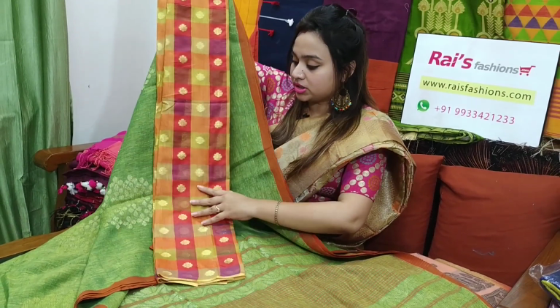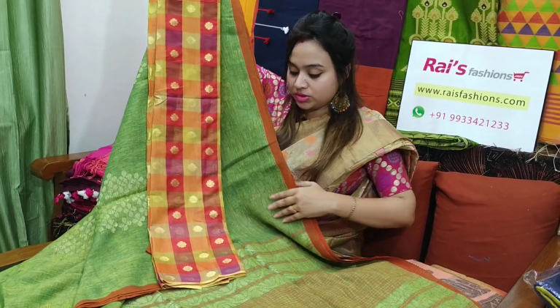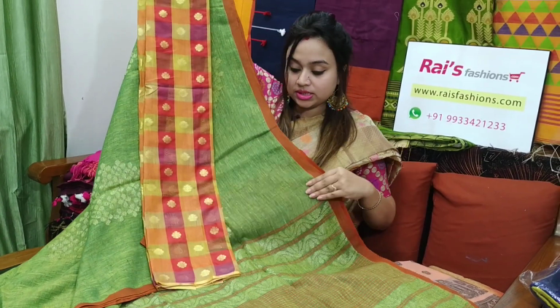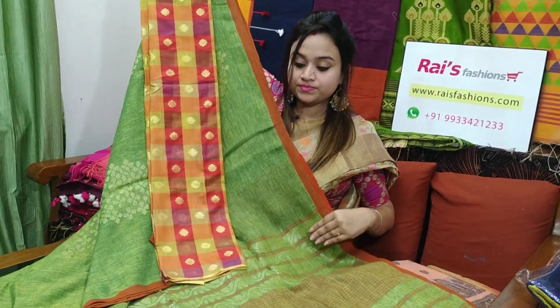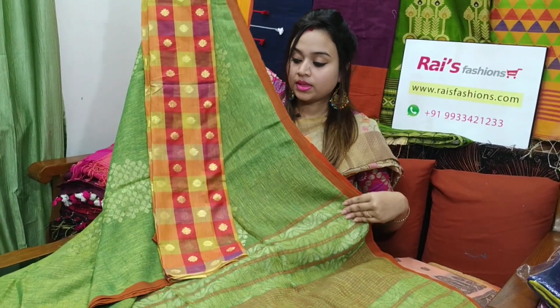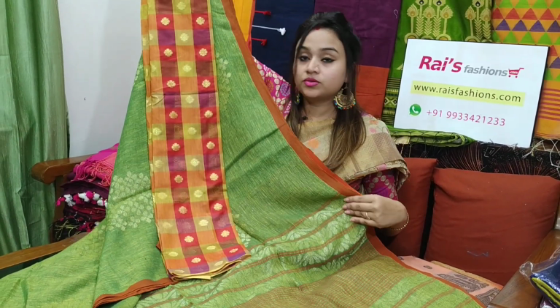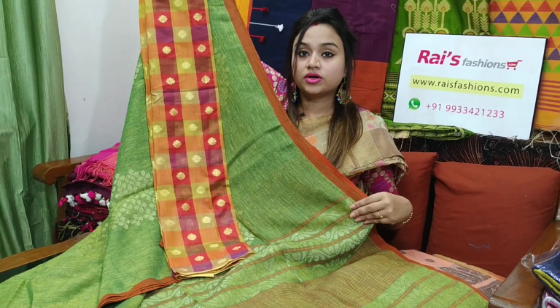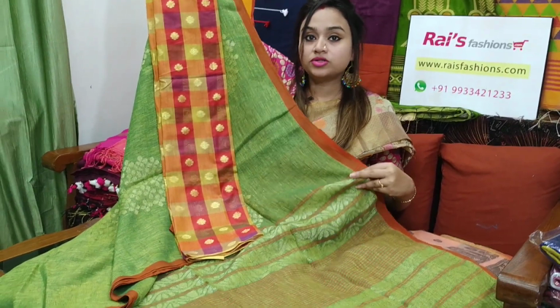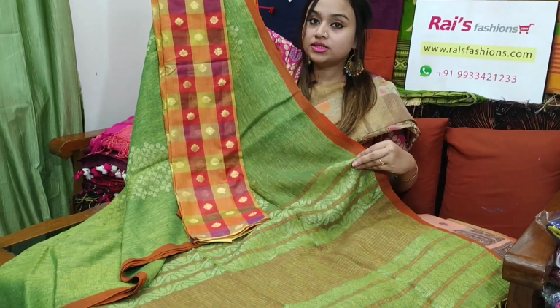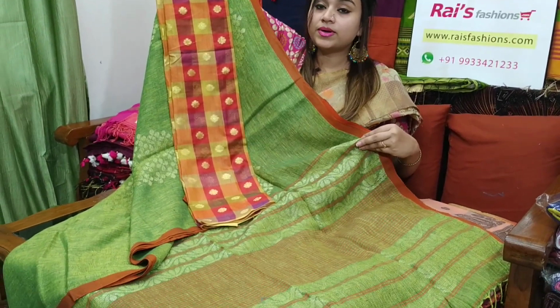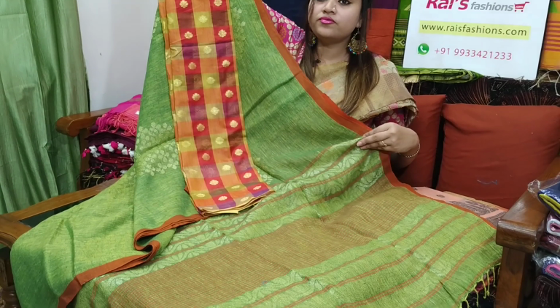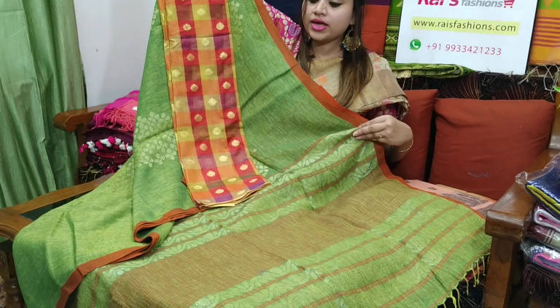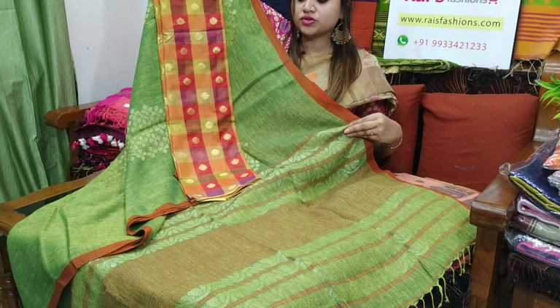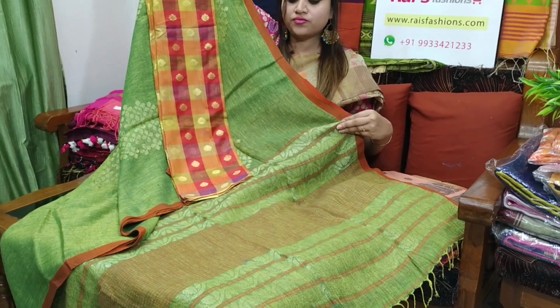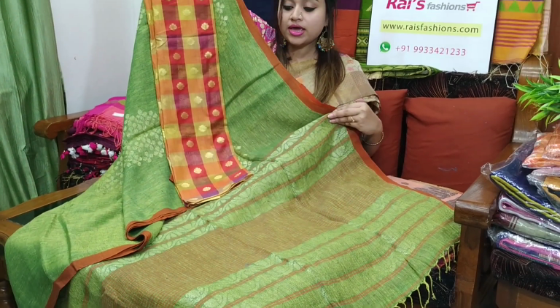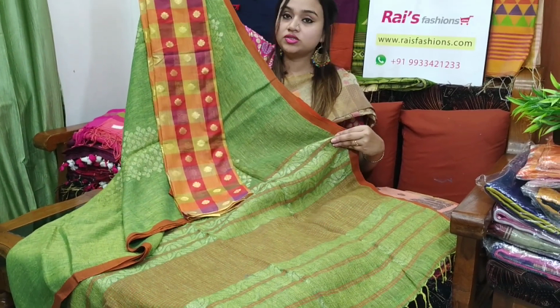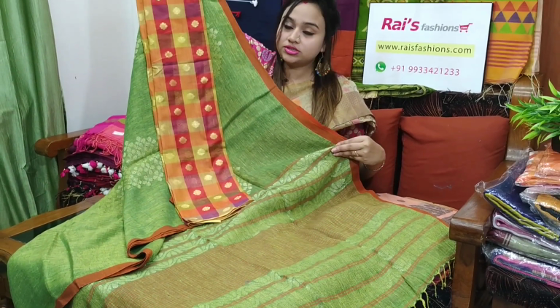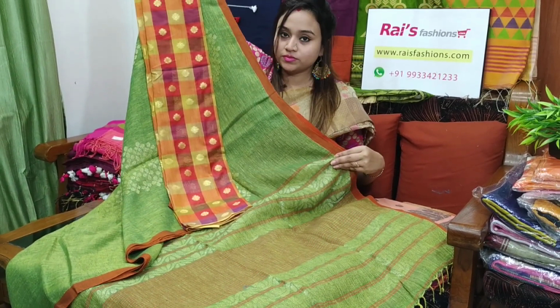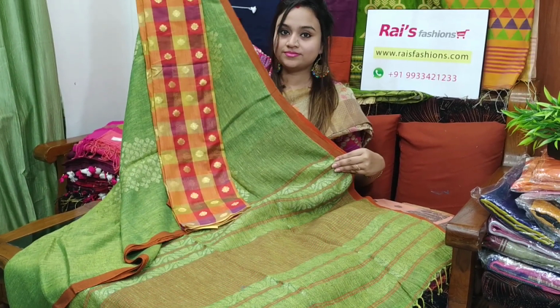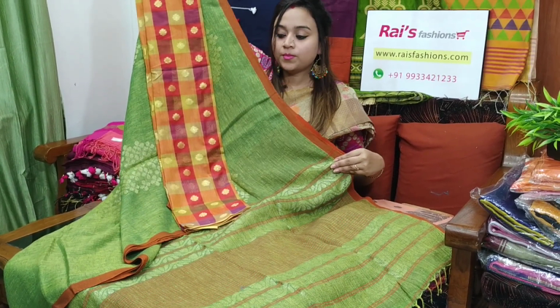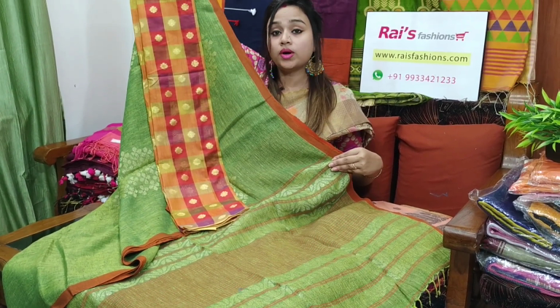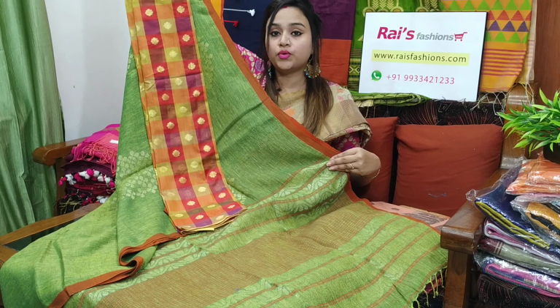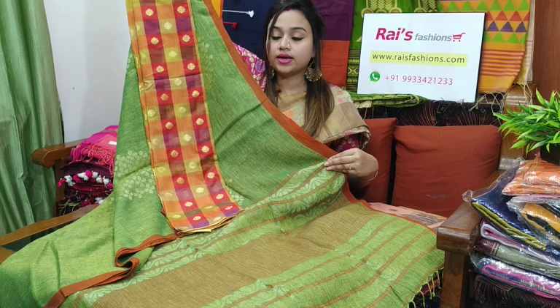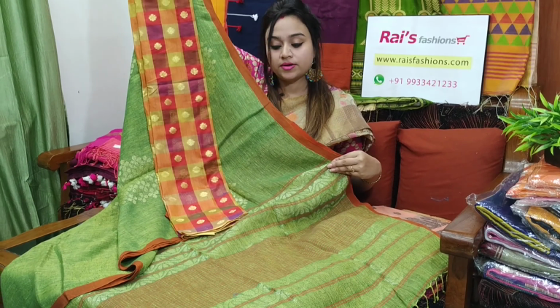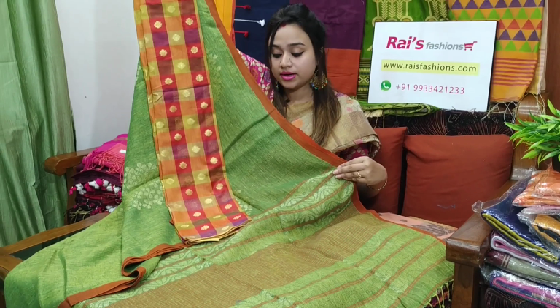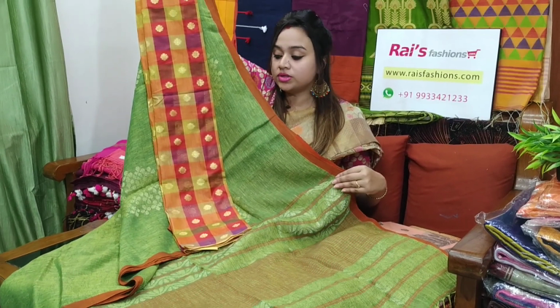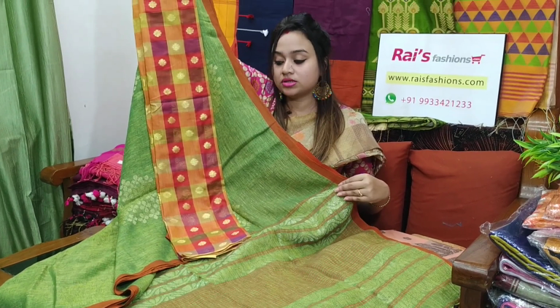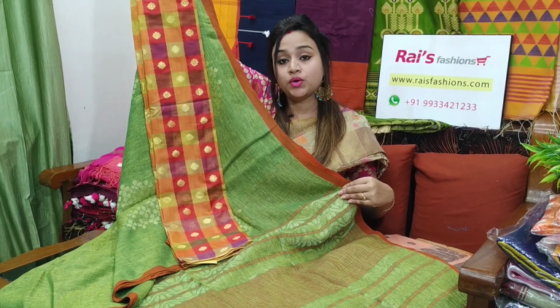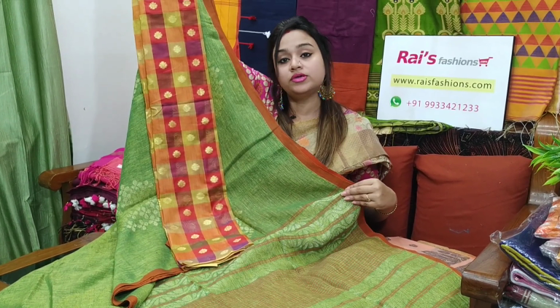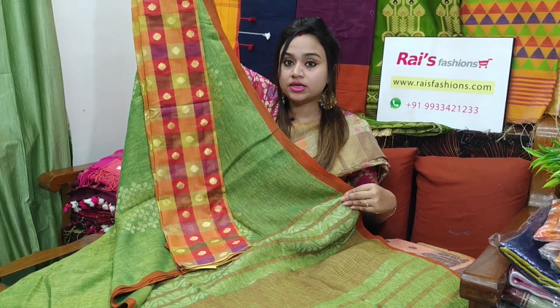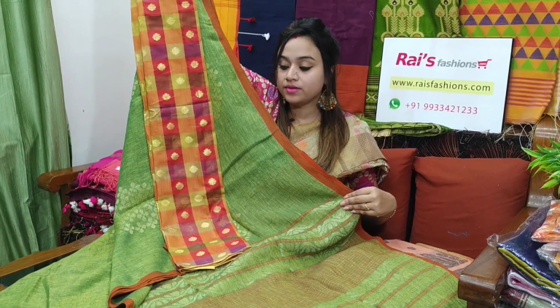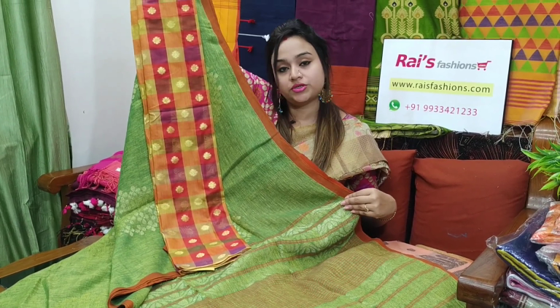With this contrast blouse piece, this sari price will be ₹4,800. Pure, handloom, organic linen by linen with Zari weaving Jamdani design, Banarasi pattern.